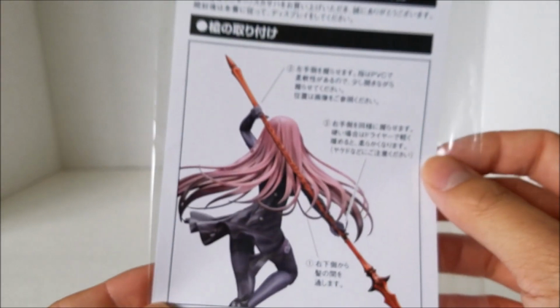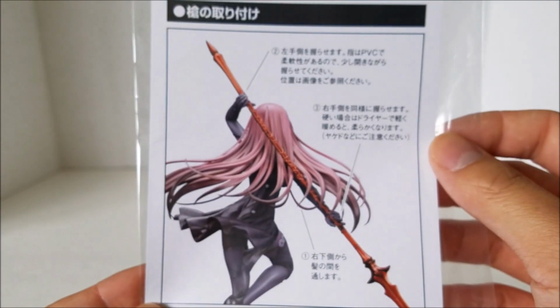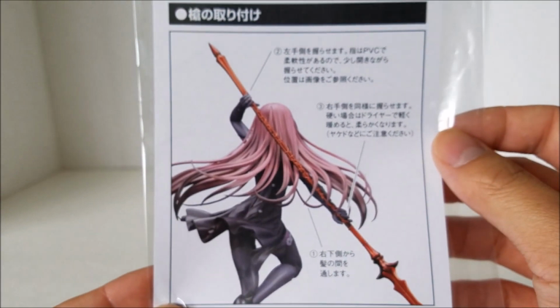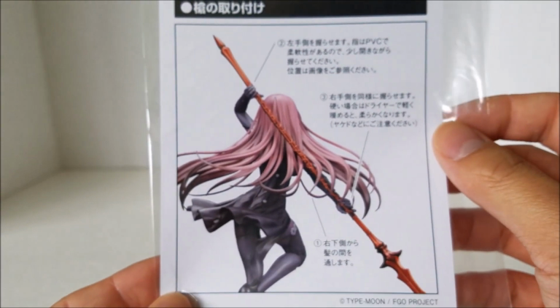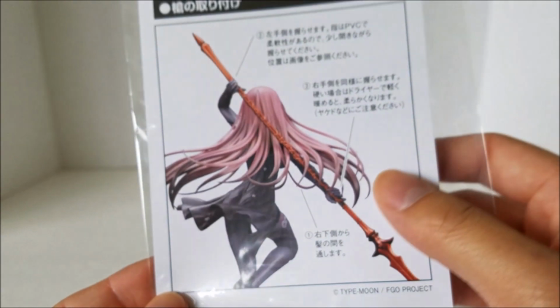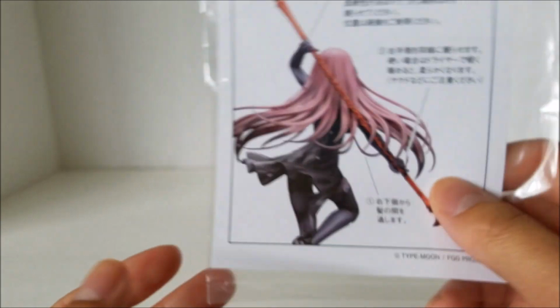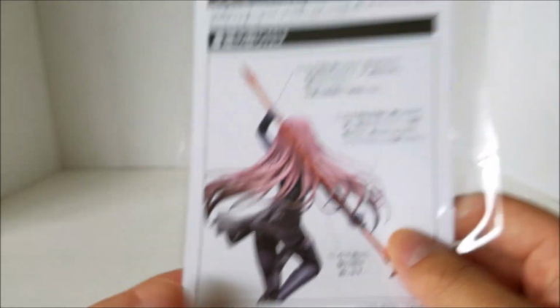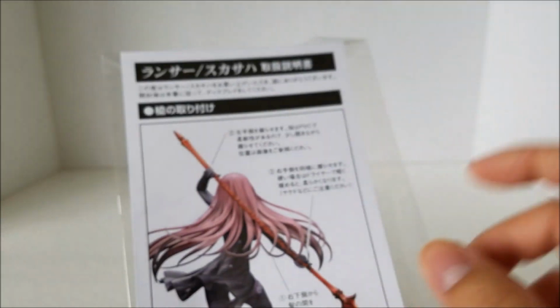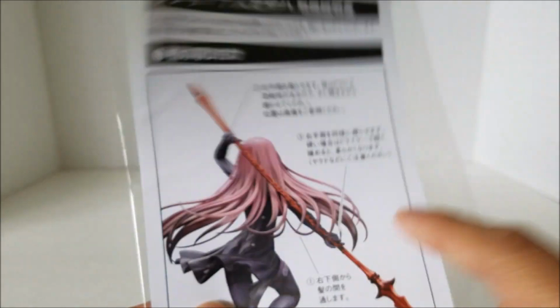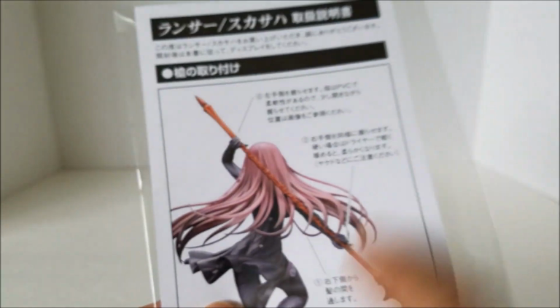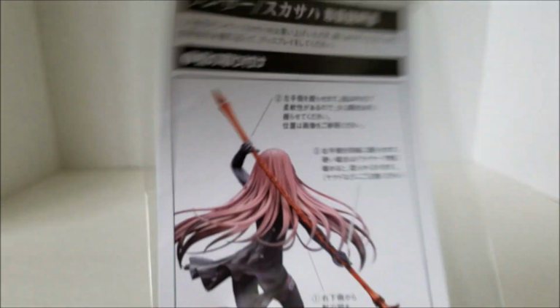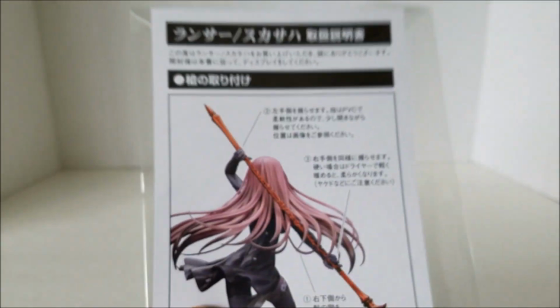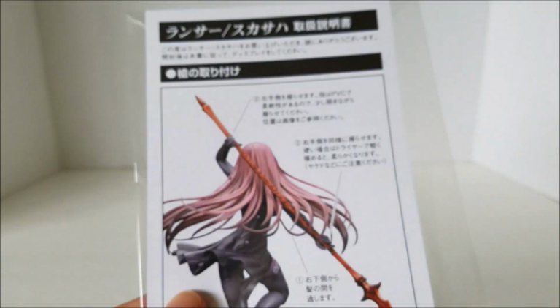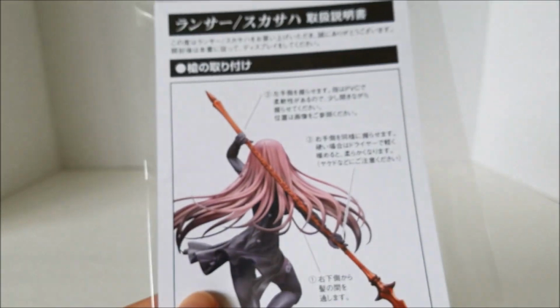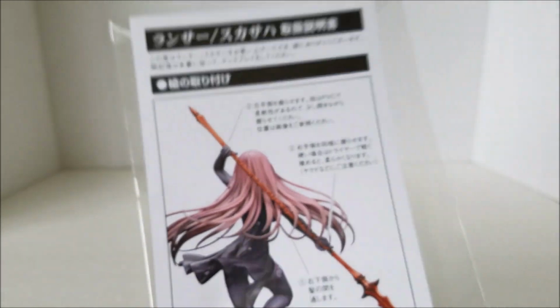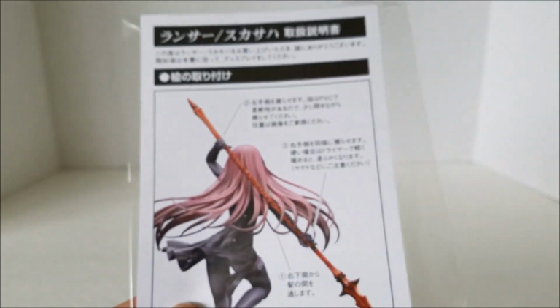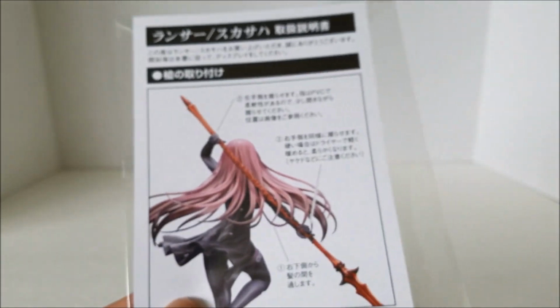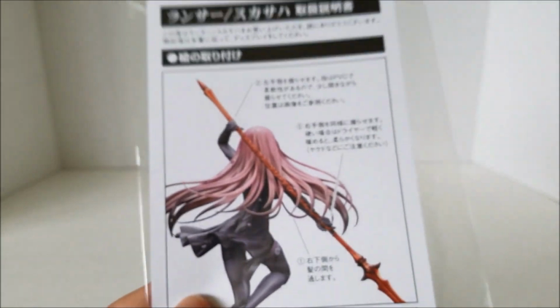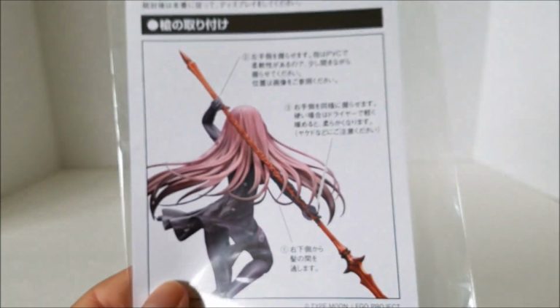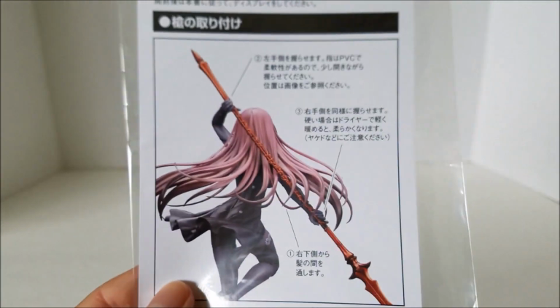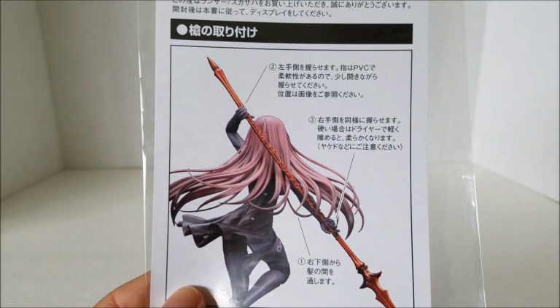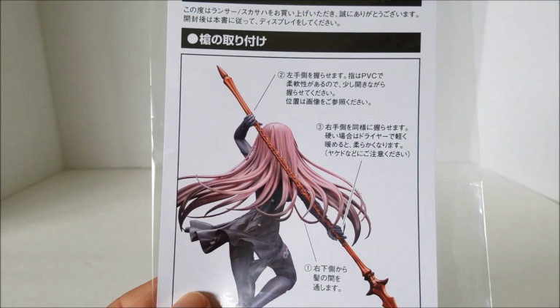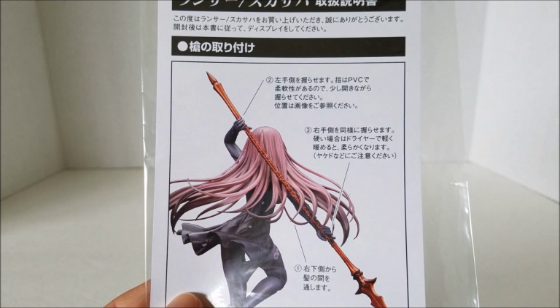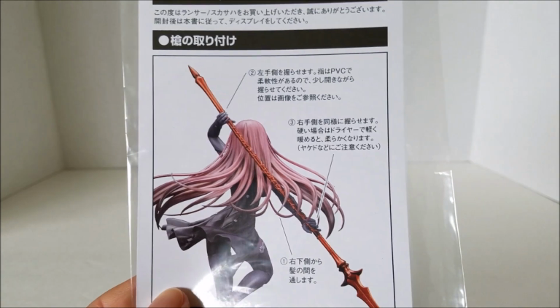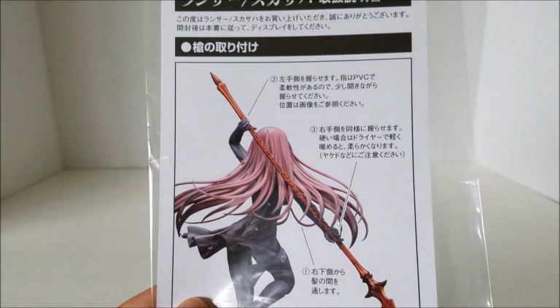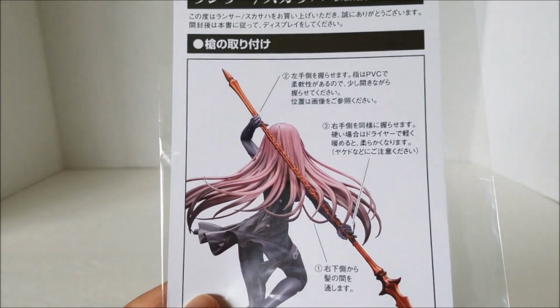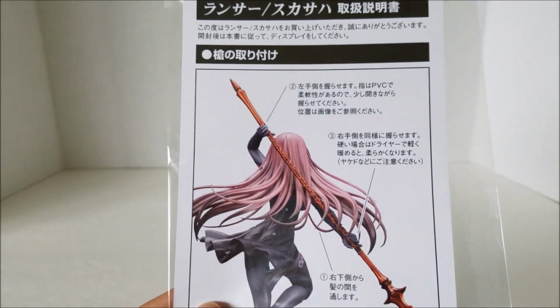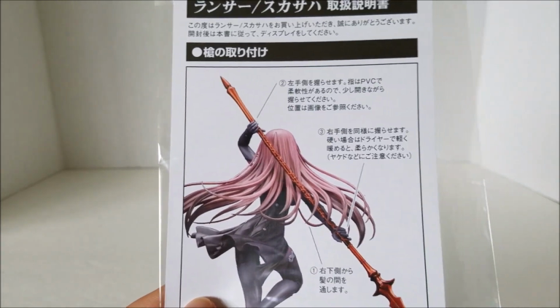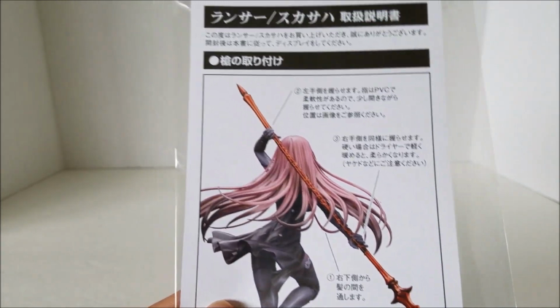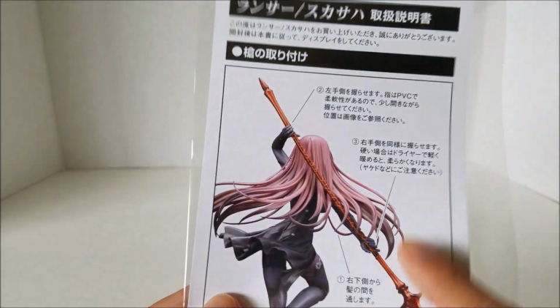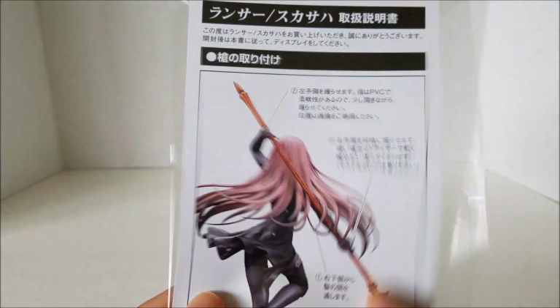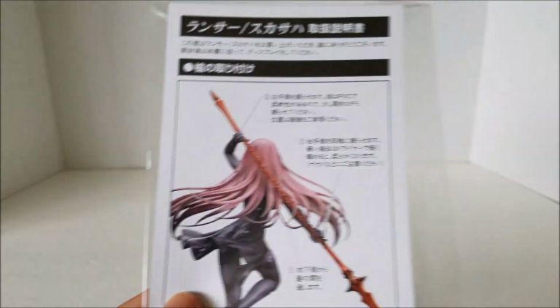And lastly, of course, this is the instructions. Whenever you buy figures, always read the instructions or at least look at the pictures. I don't read Japanese, but just so you don't break anything, always look at the instructions.